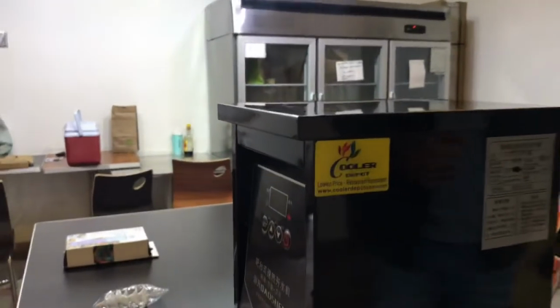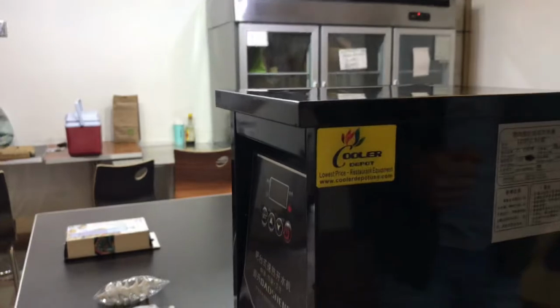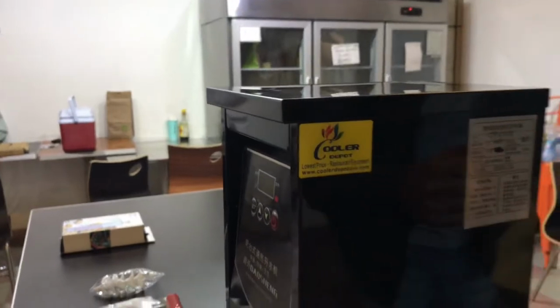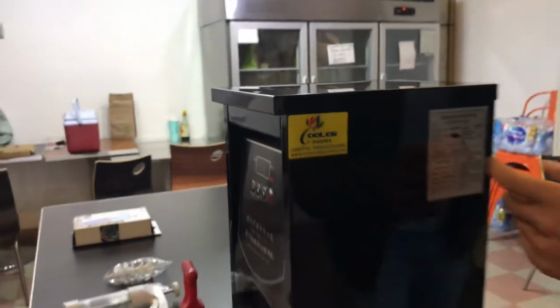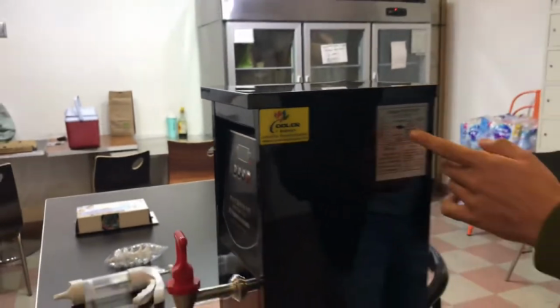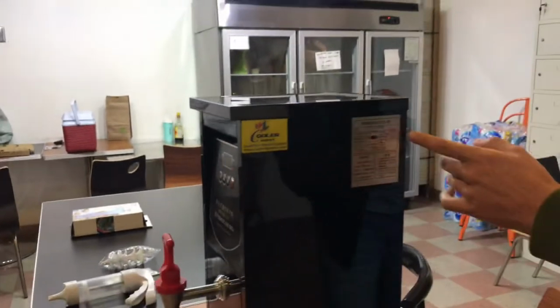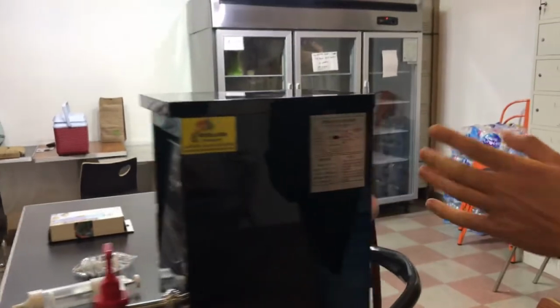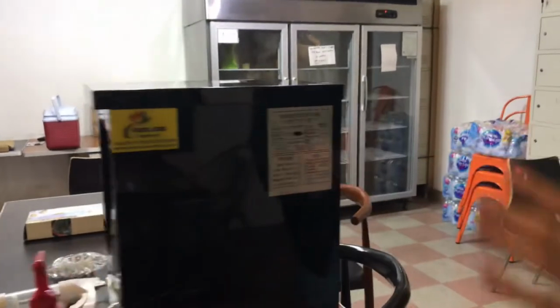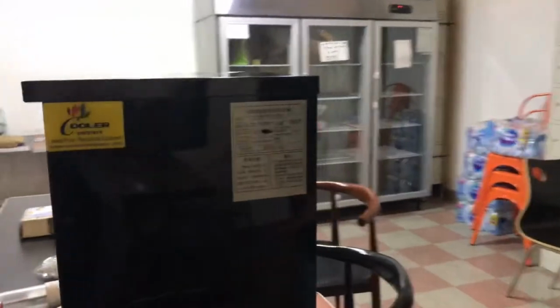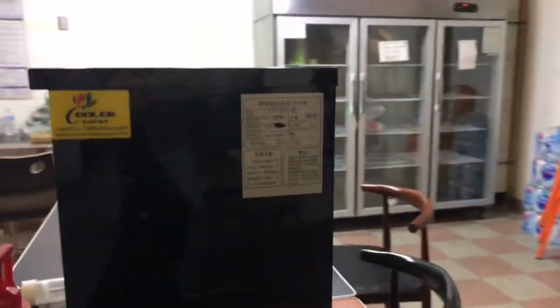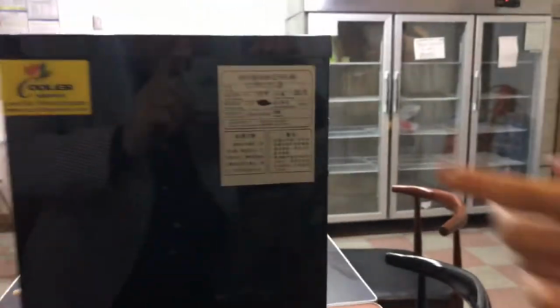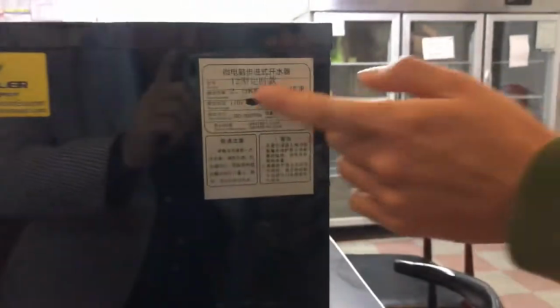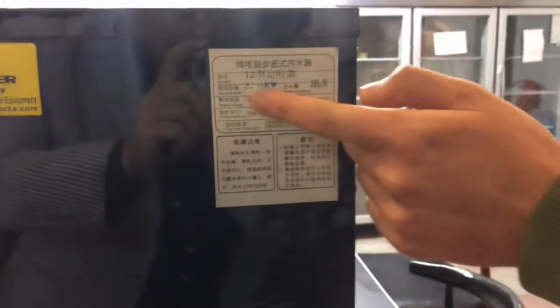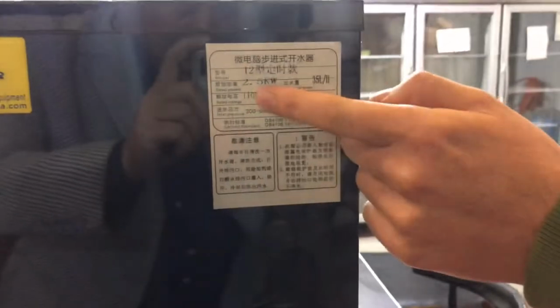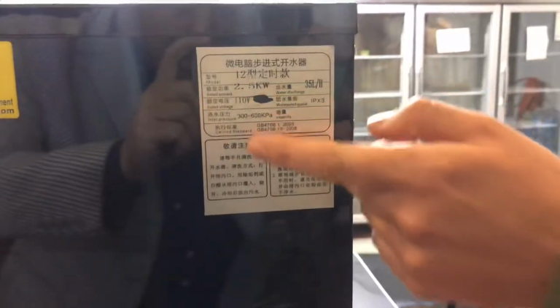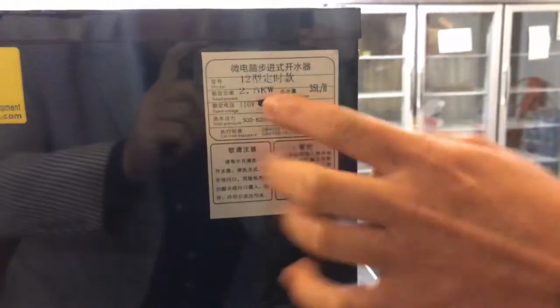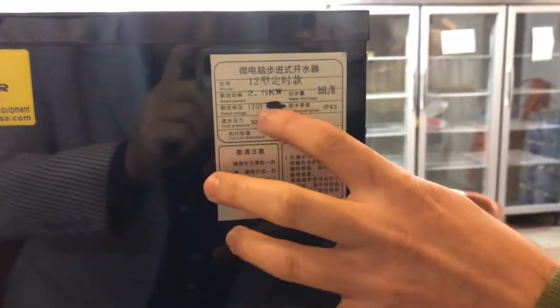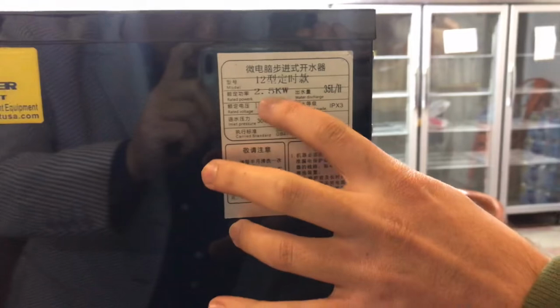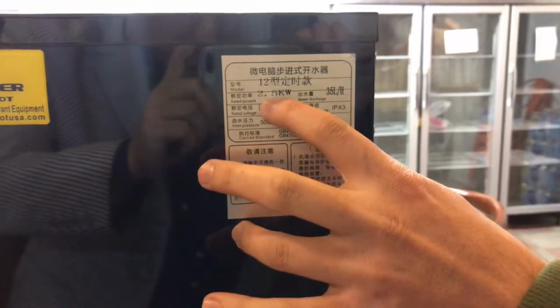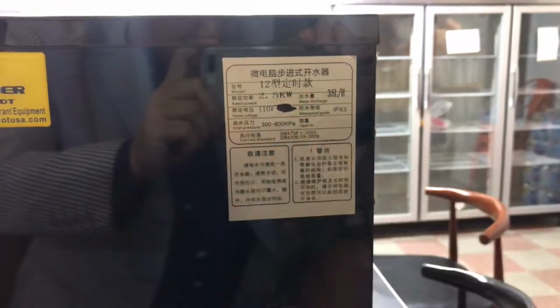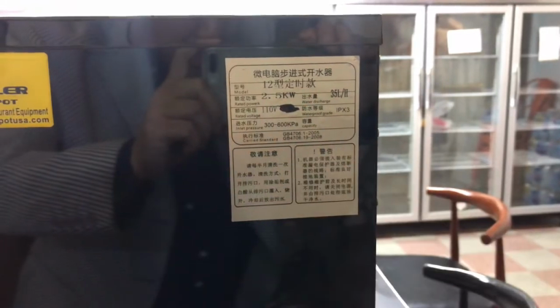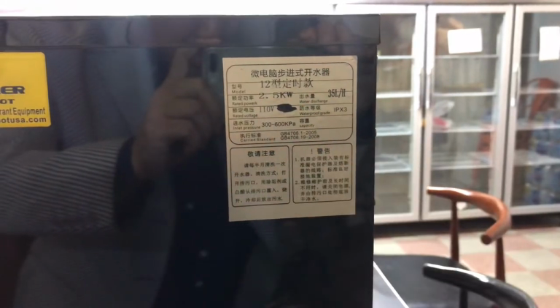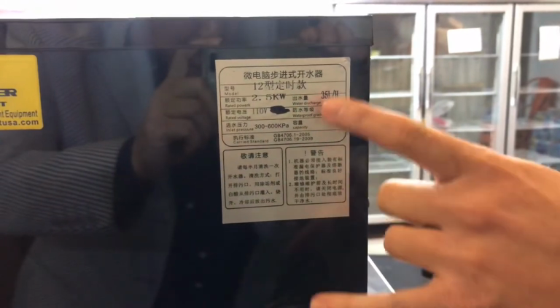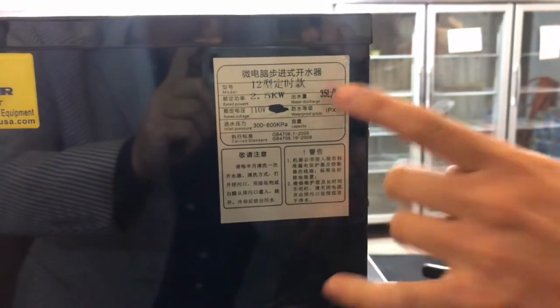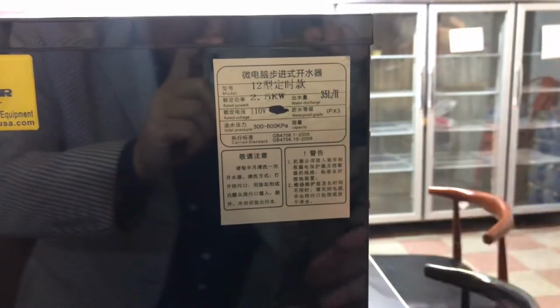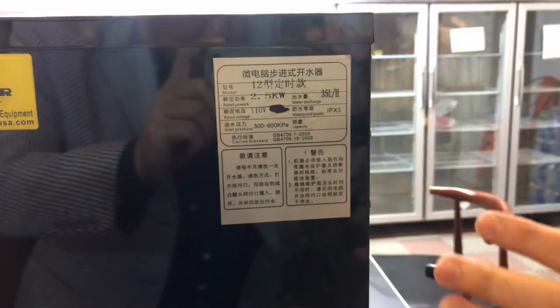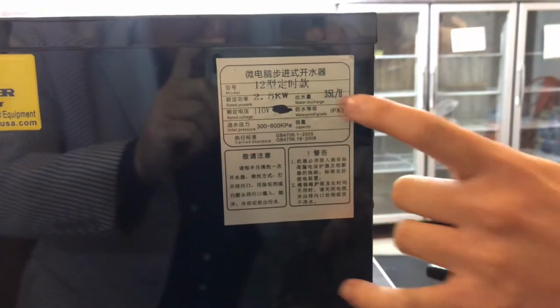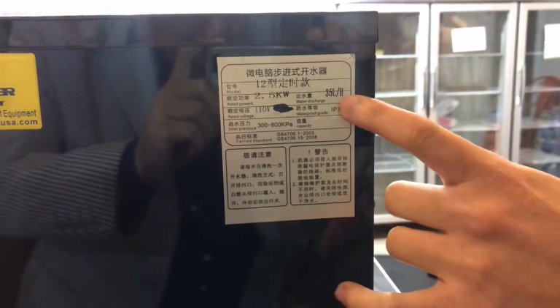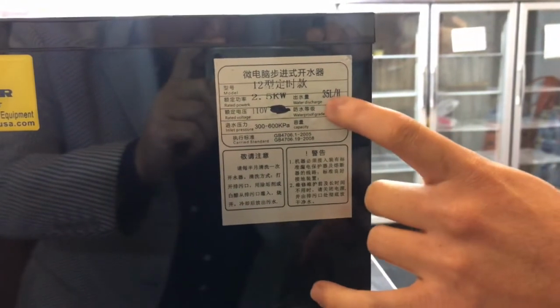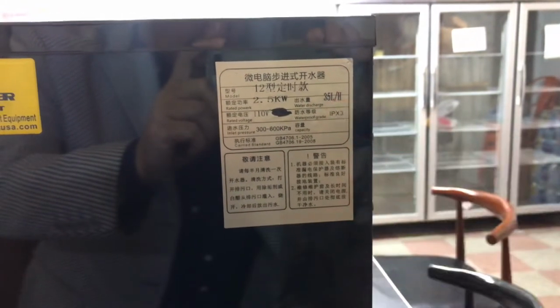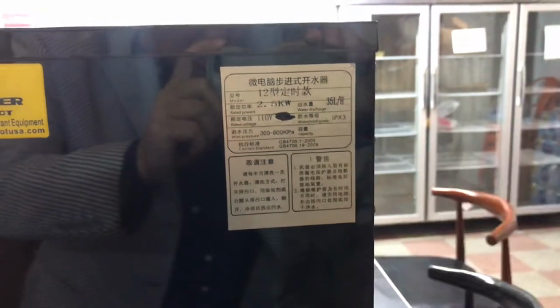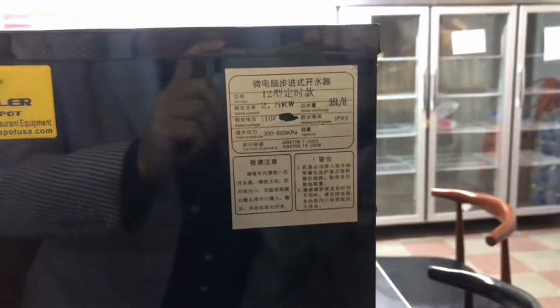Also on the side over here, you'll be able to locate the voltage for the unit. It is going to be 110 voltage, 2.5 kilowatts. Production is 35 liters per hour.